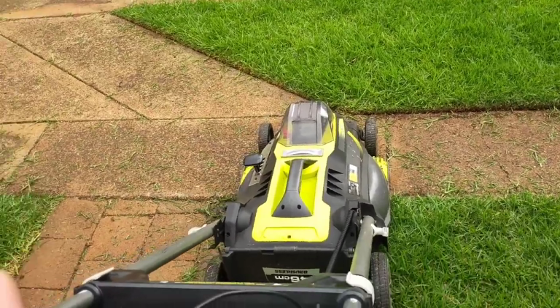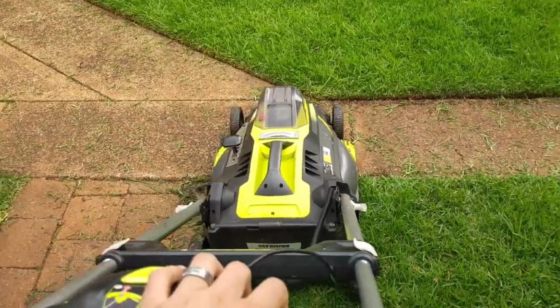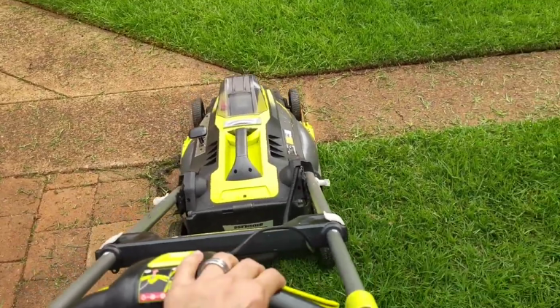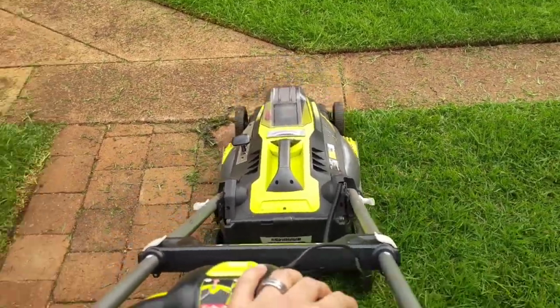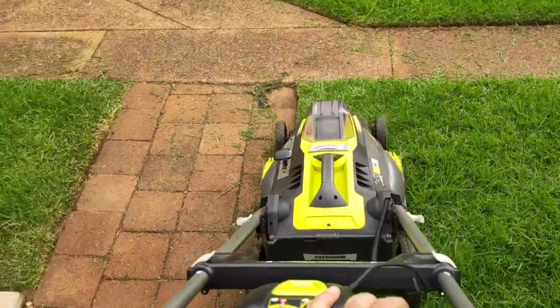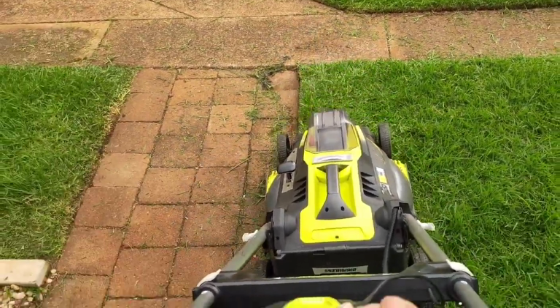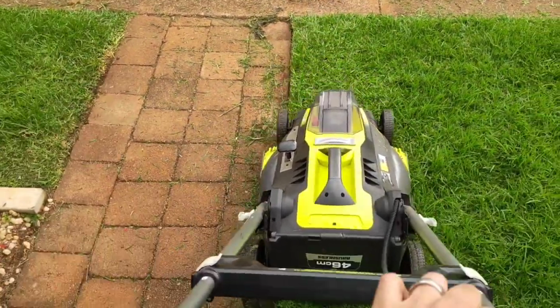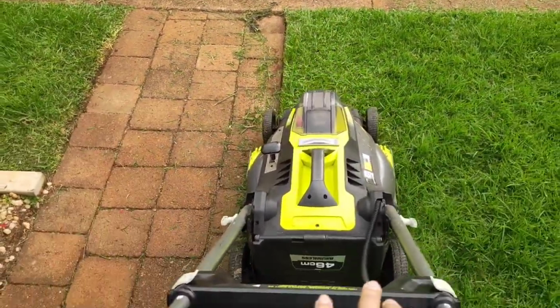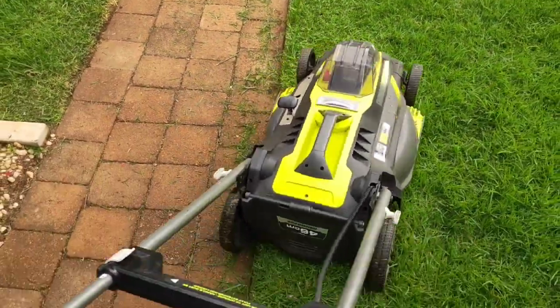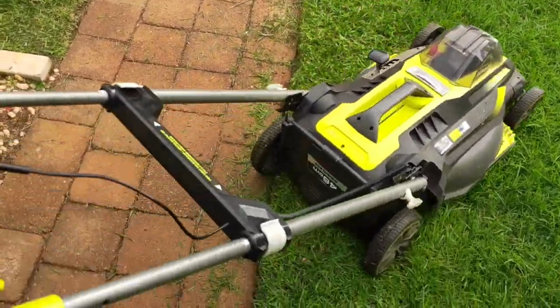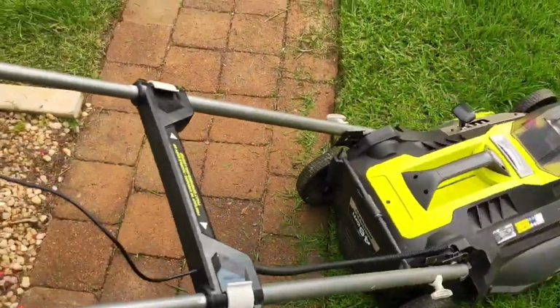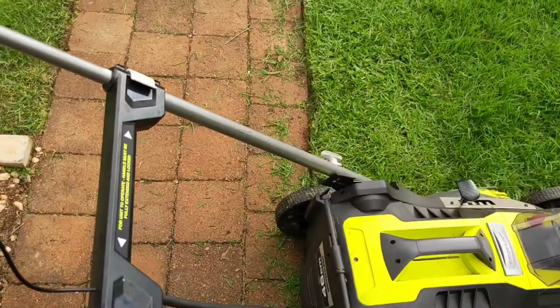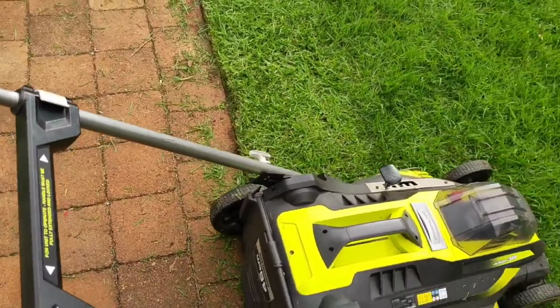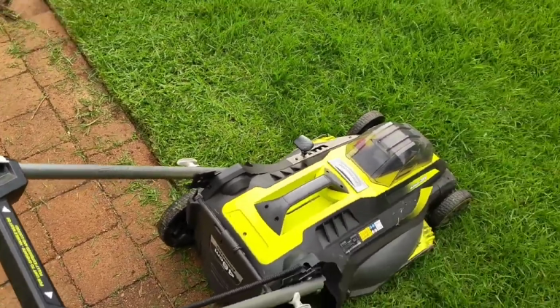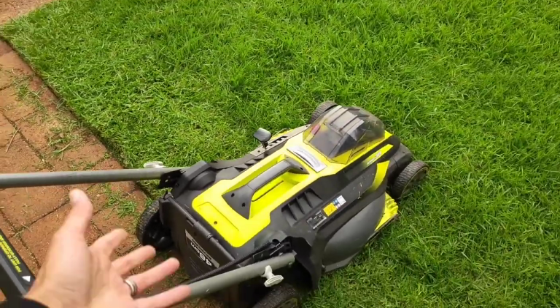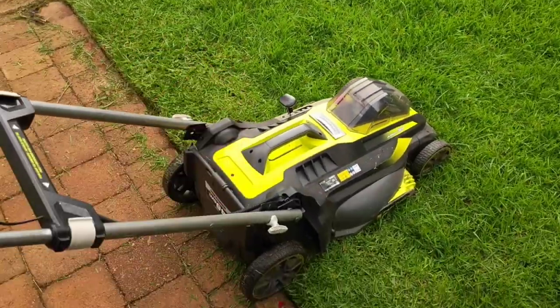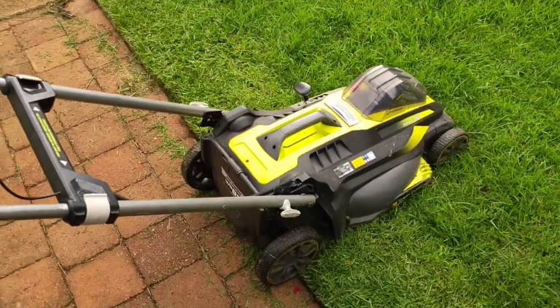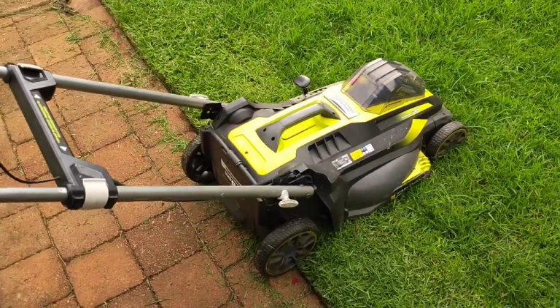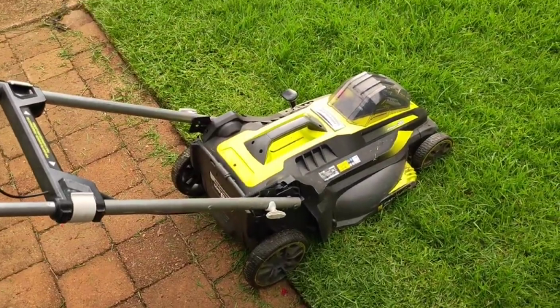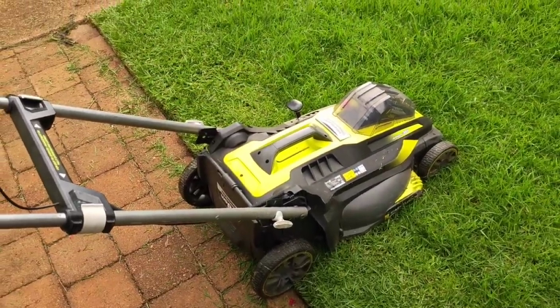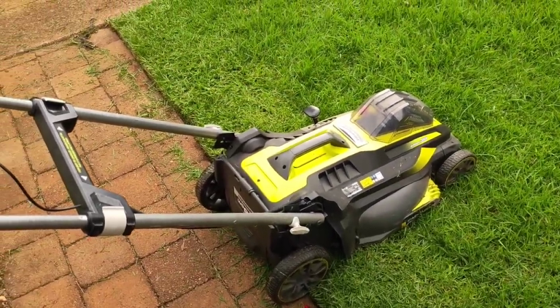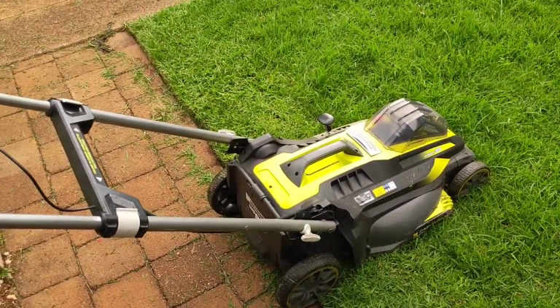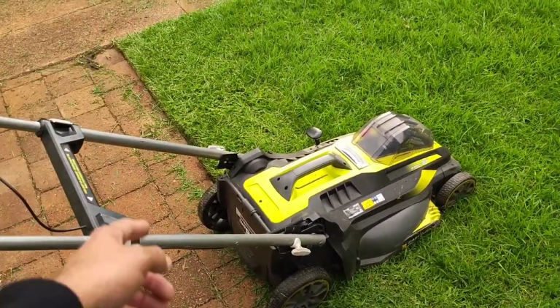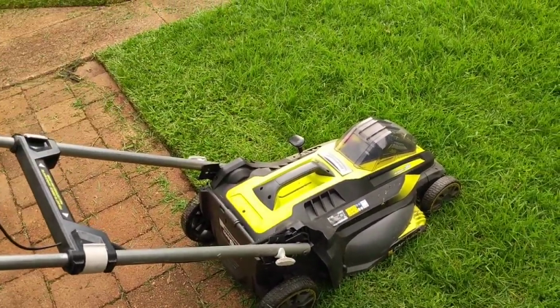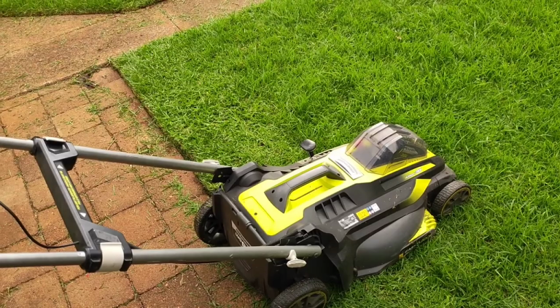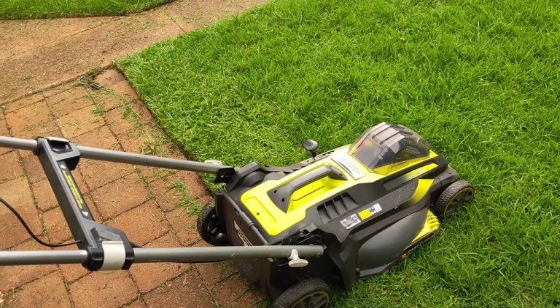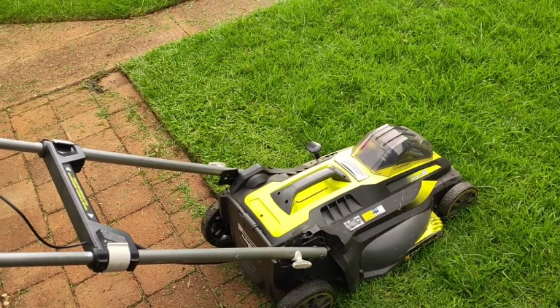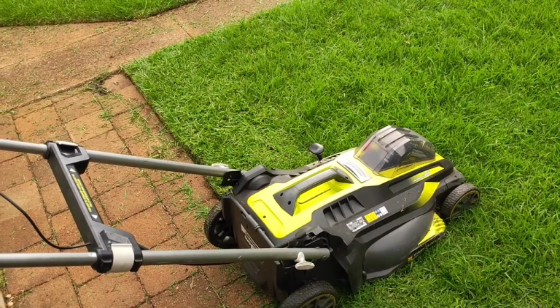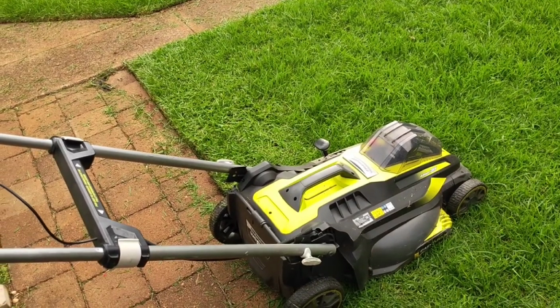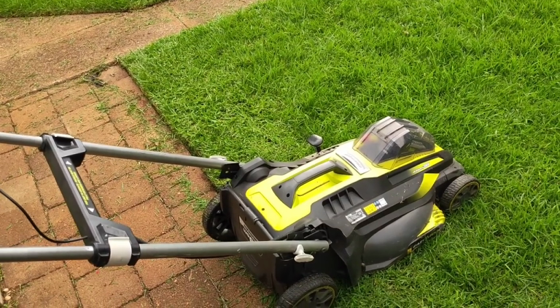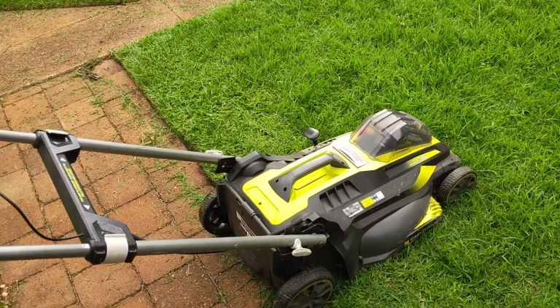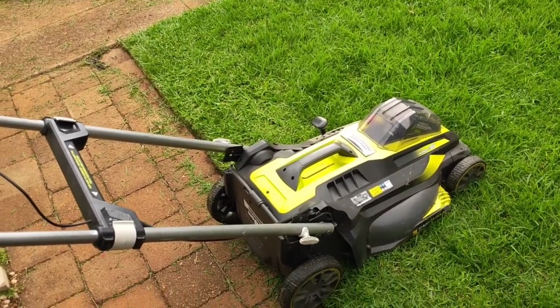When you let go of it, it completely shuts down — so none of this running on fumes or giving your neighbours down the street an earful of the sound of the lawn mower. It is pretty quiet and easy to use.